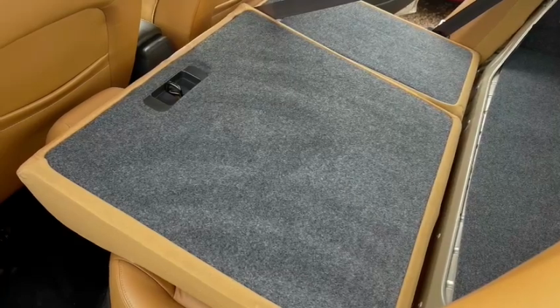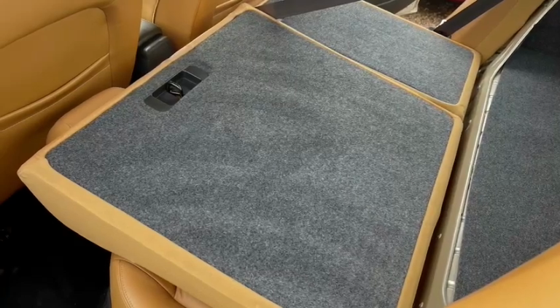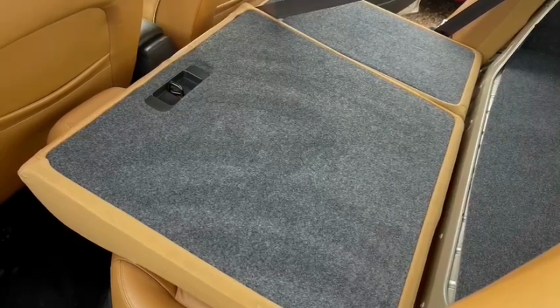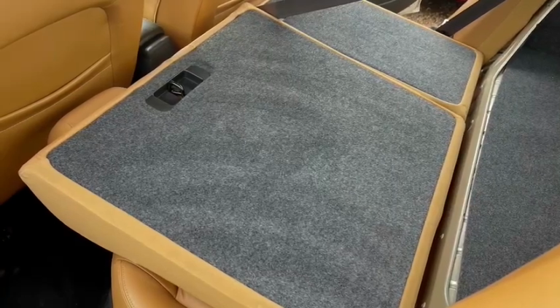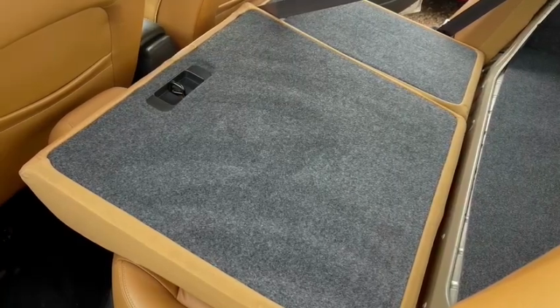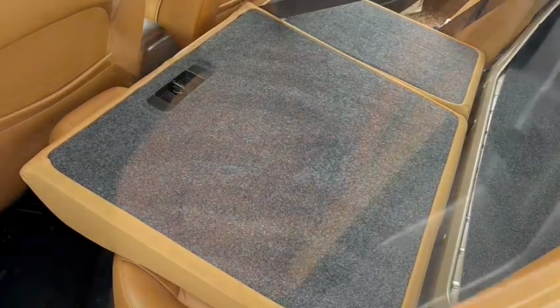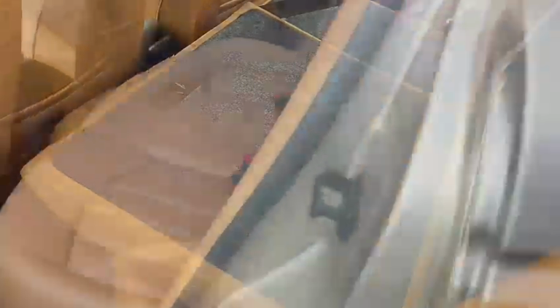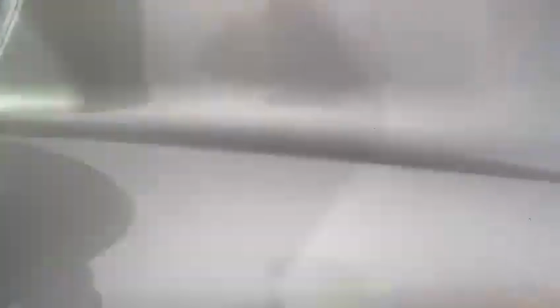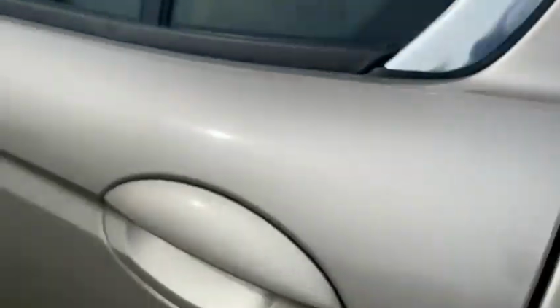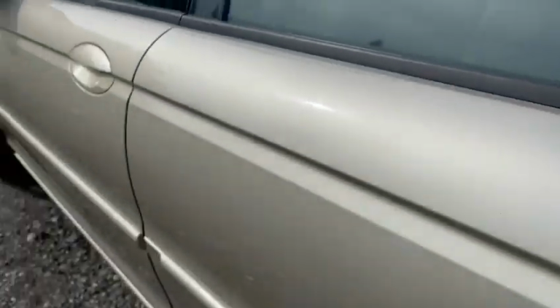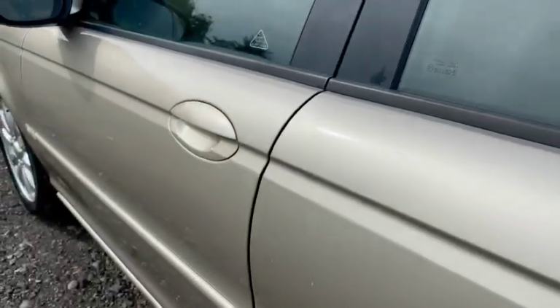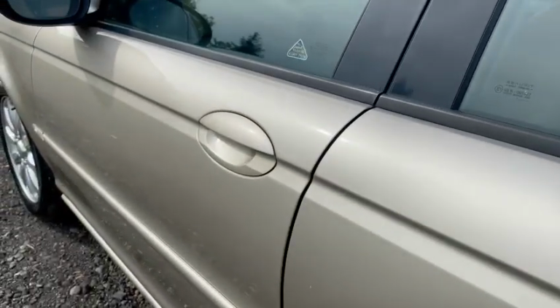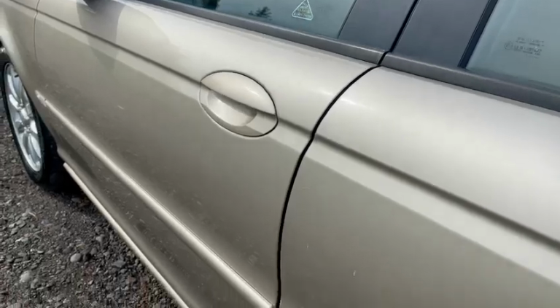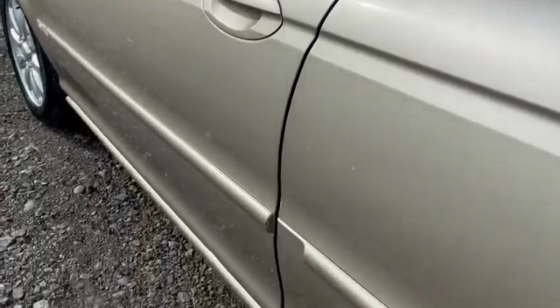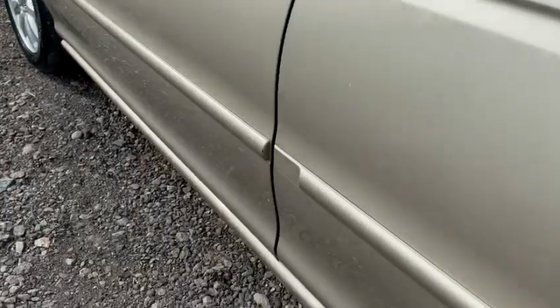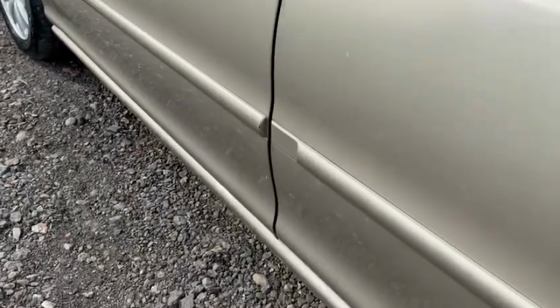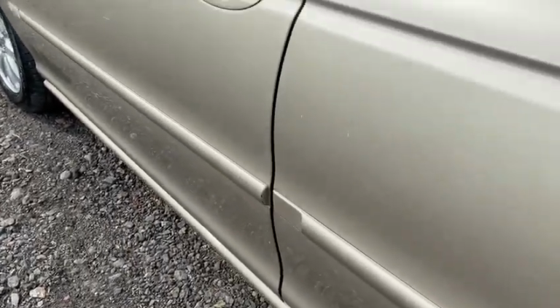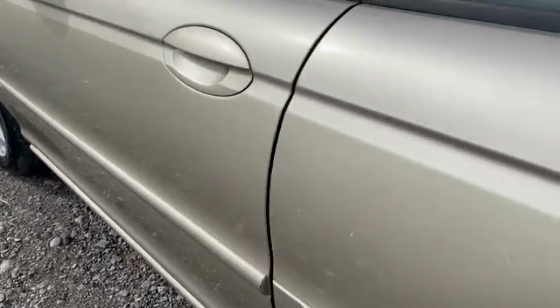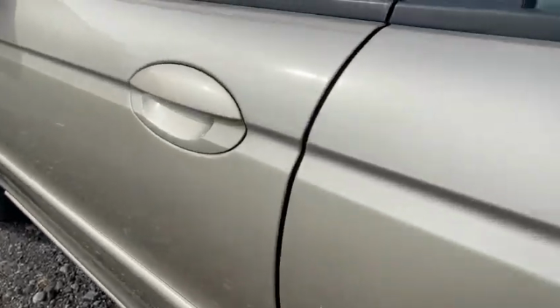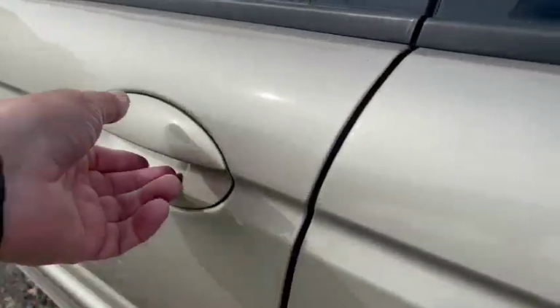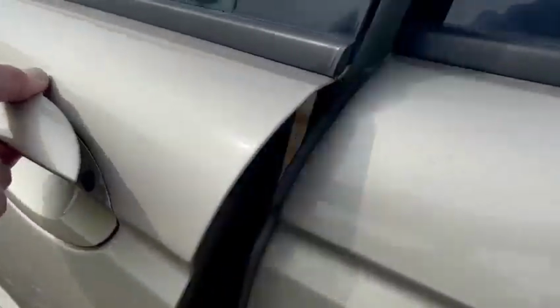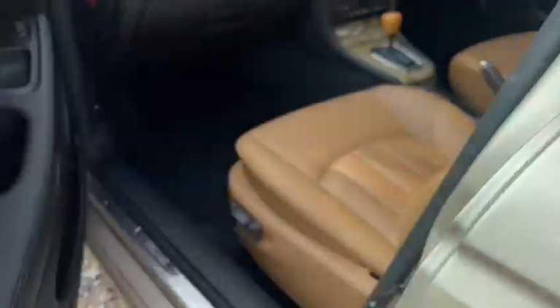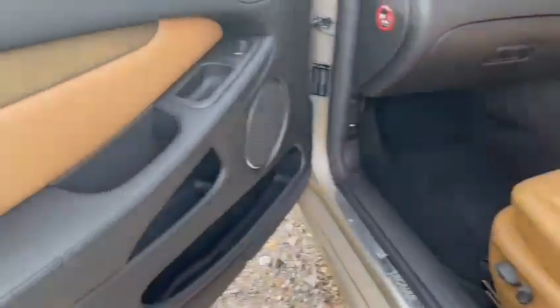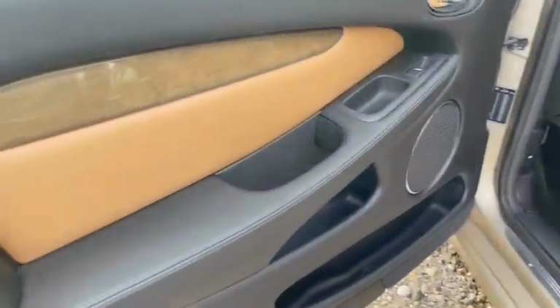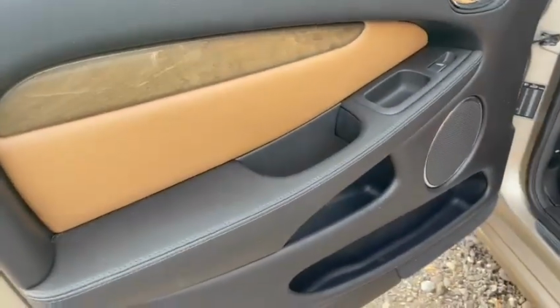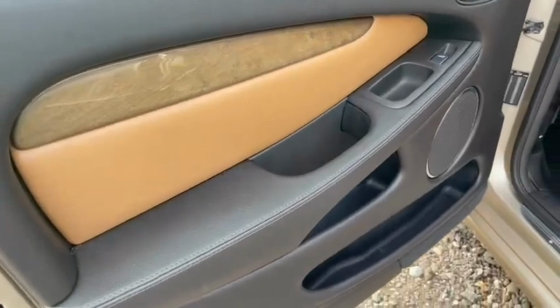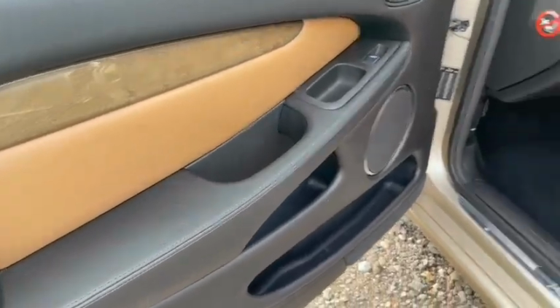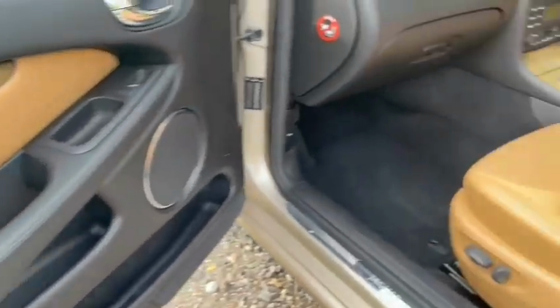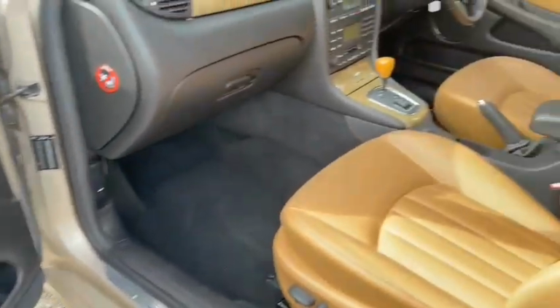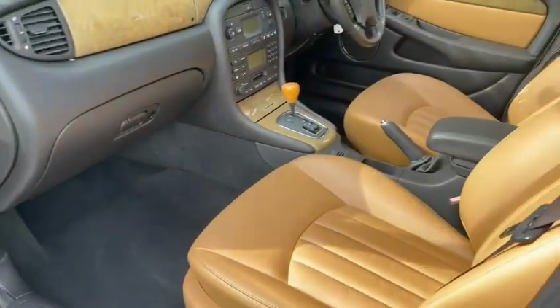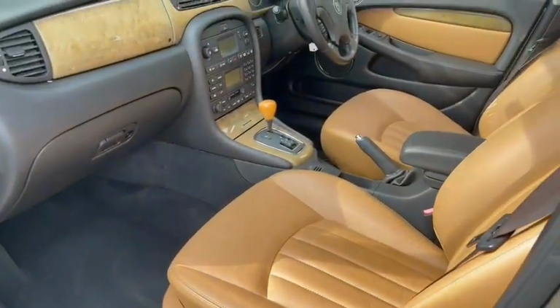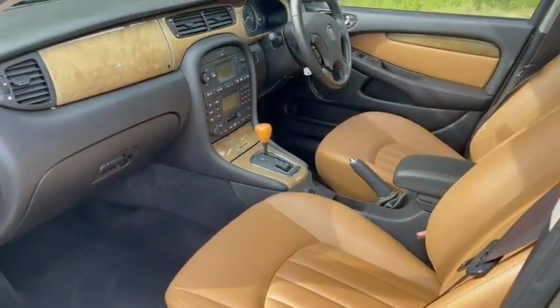There are the two seats folded down. This is a 40-60 arrangement, so you can have two people sitting in the back on one side, or one person sitting in the back with a slightly wider load space. I love this interior — absolutely fabulous.